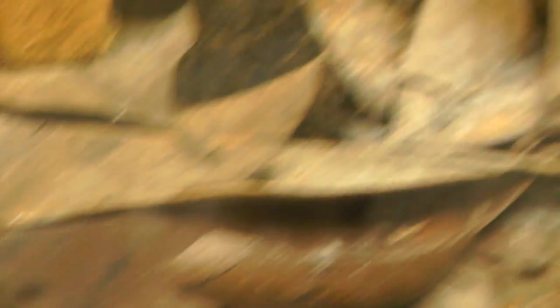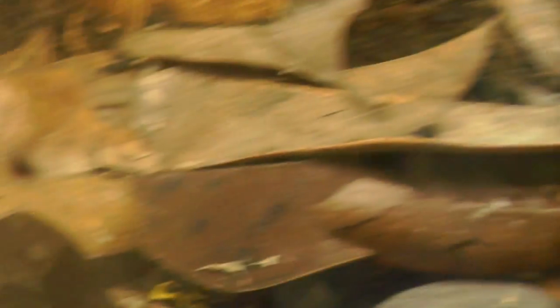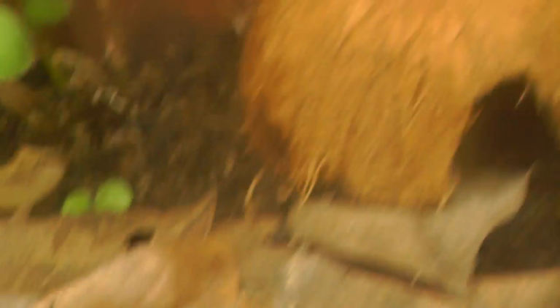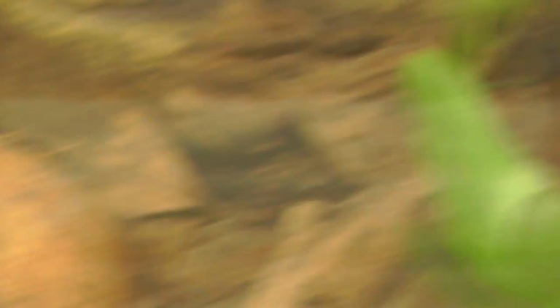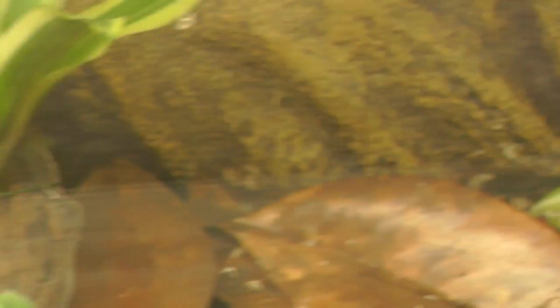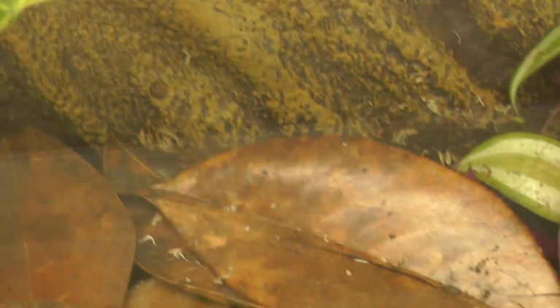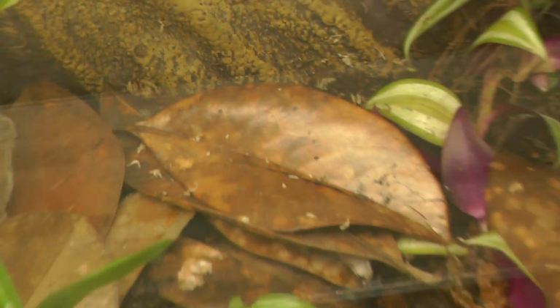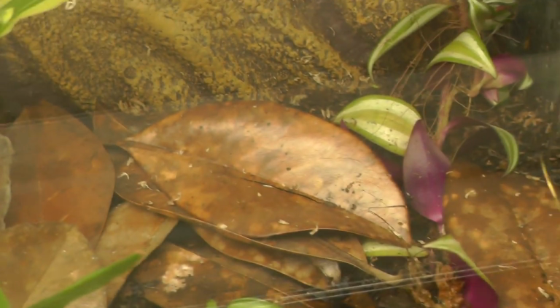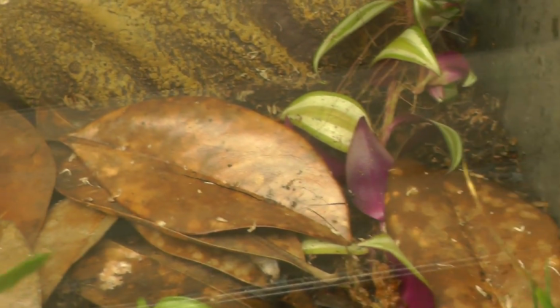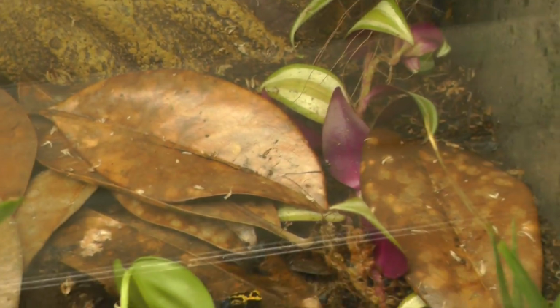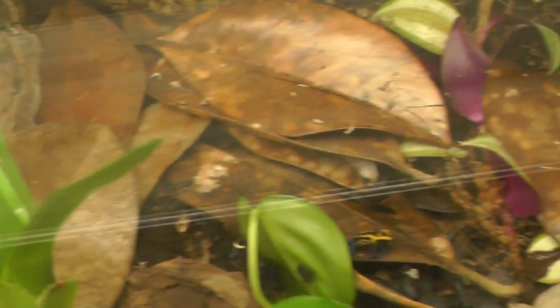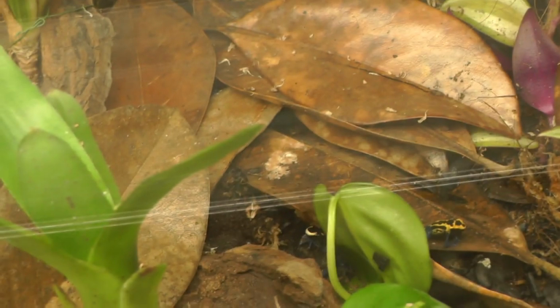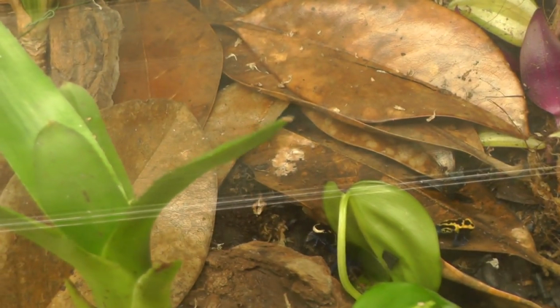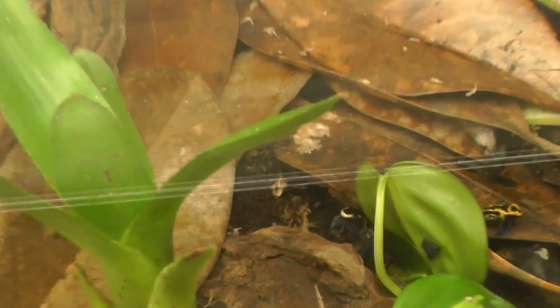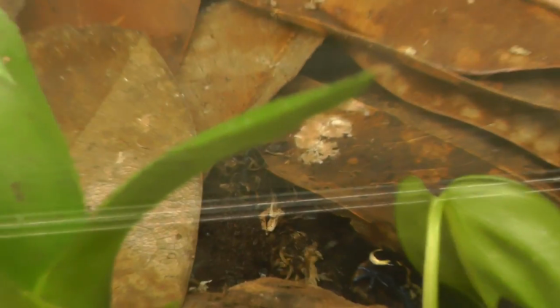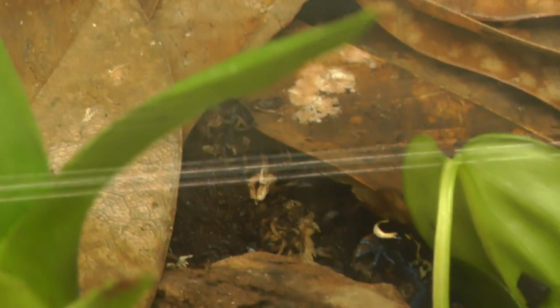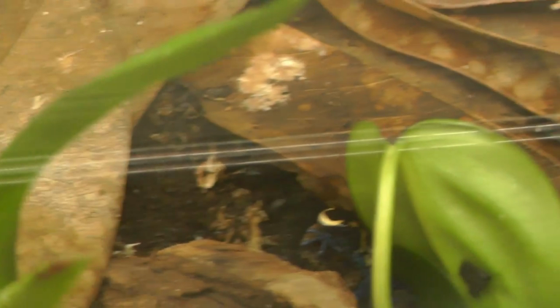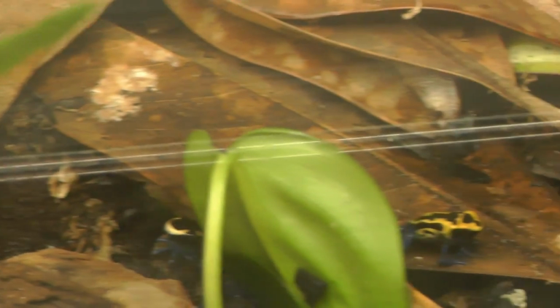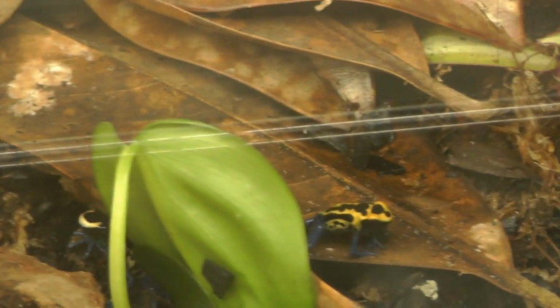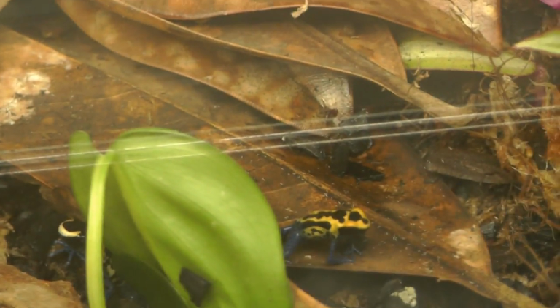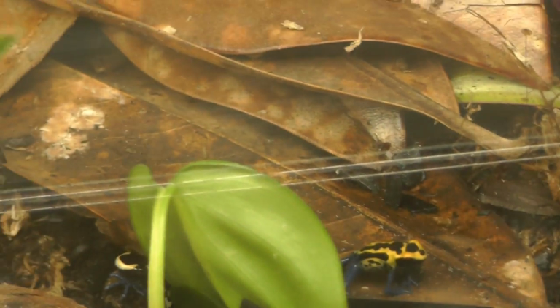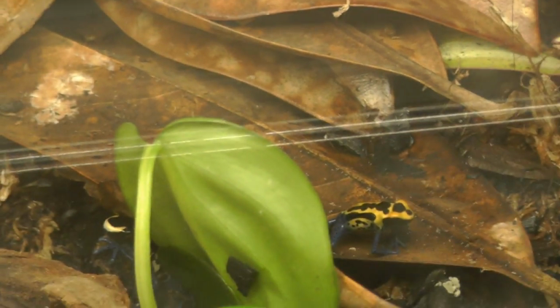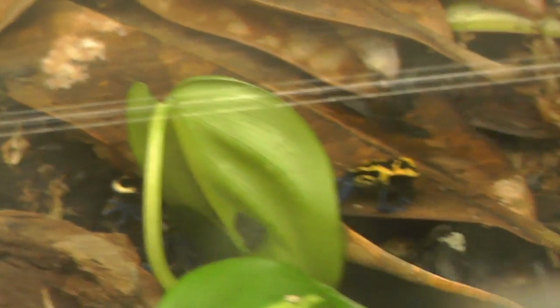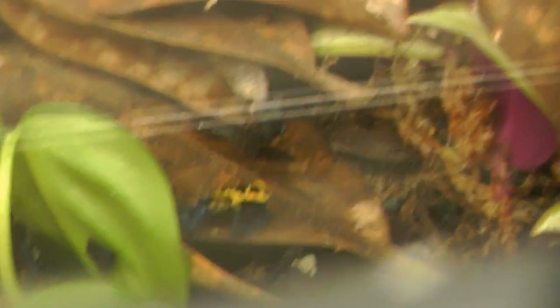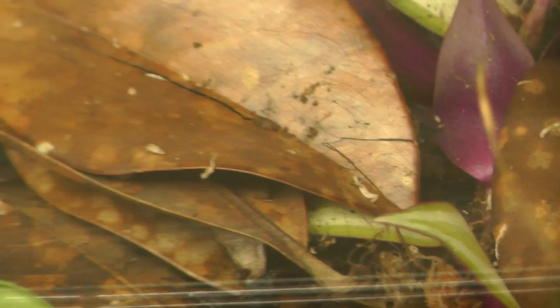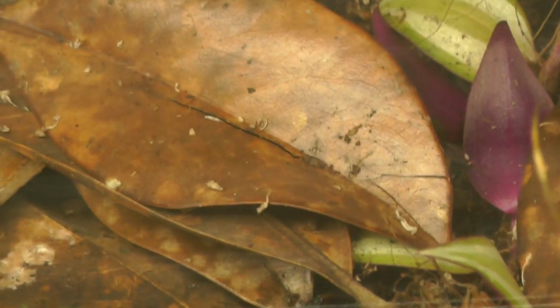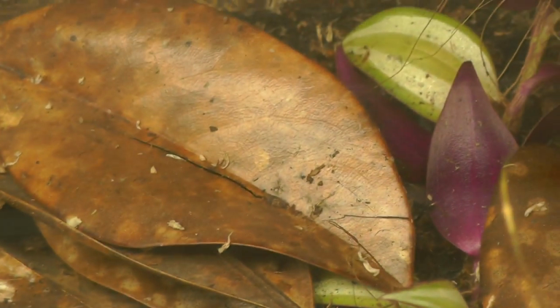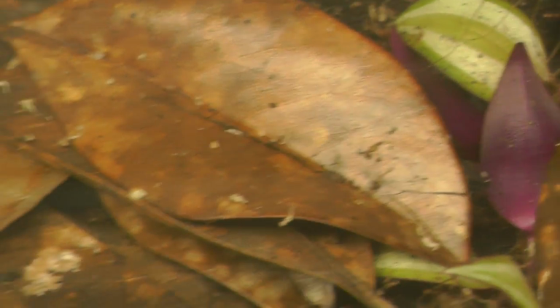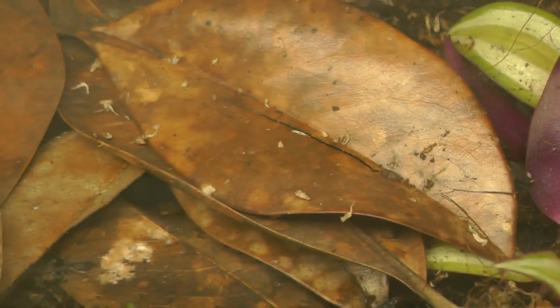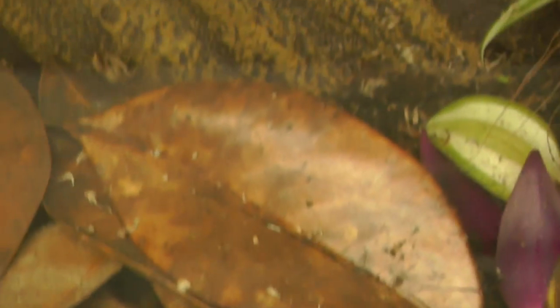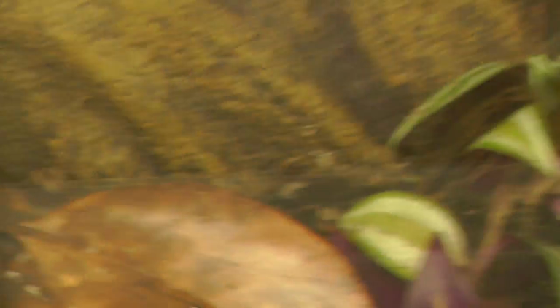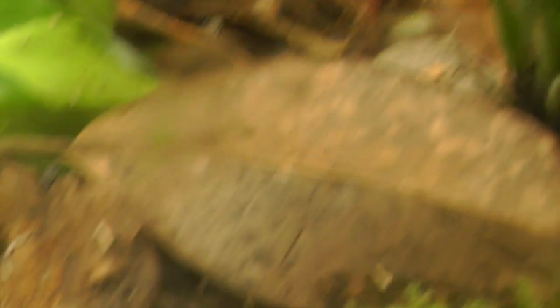There's one, and over here are two more. There's one here, one here — I don't know where the other one is. They're eating some springtails I put in here last night.